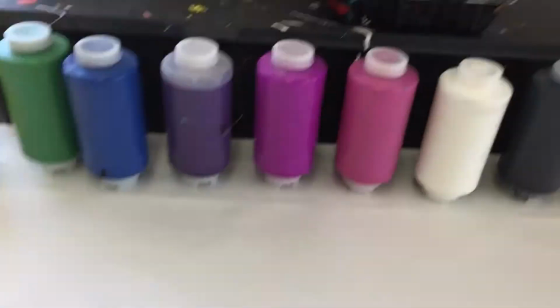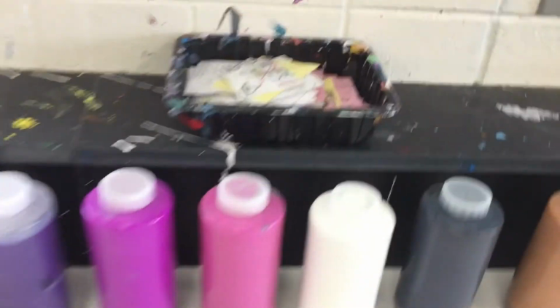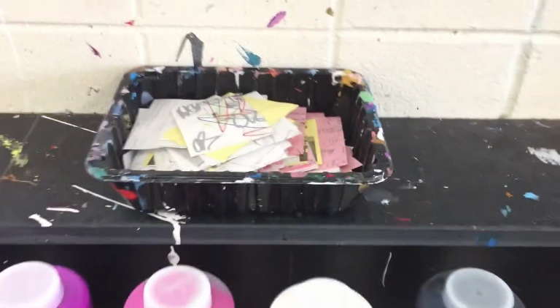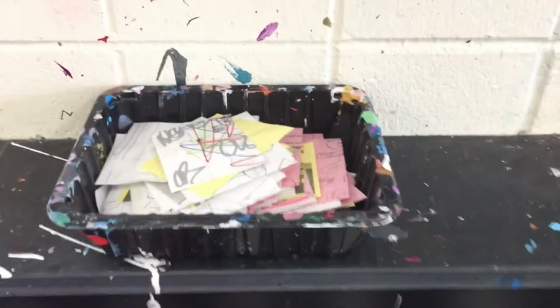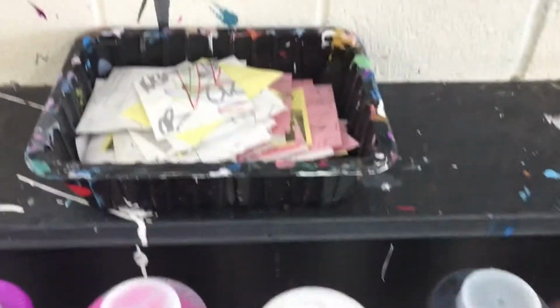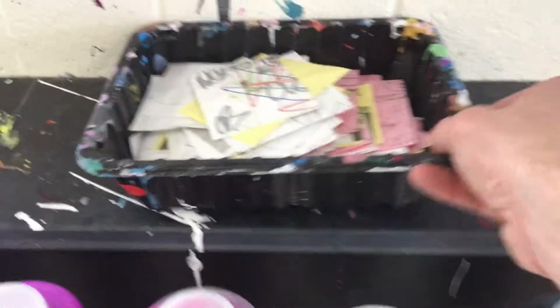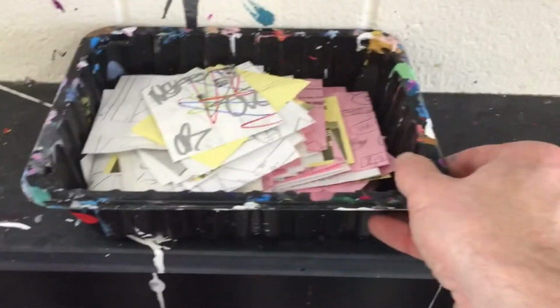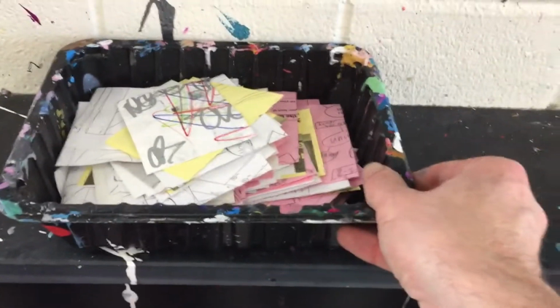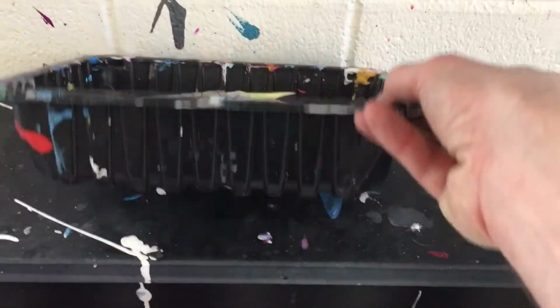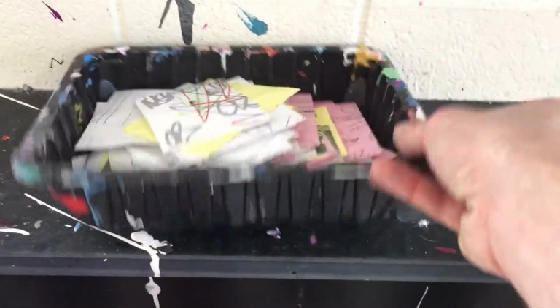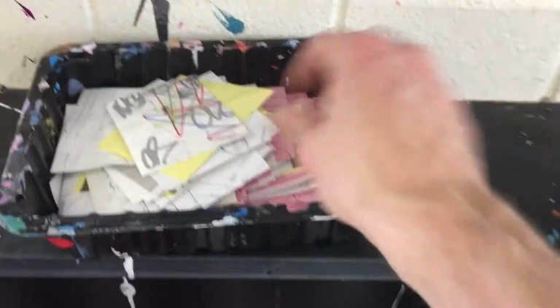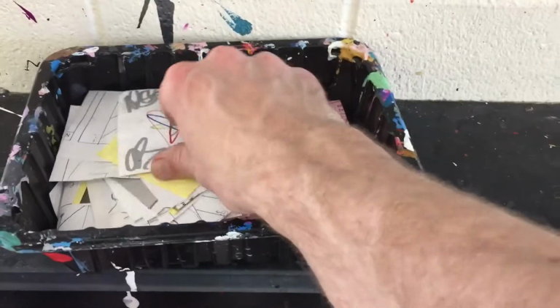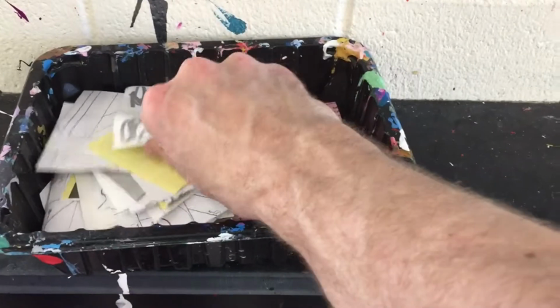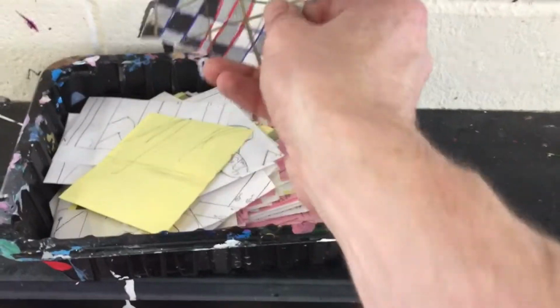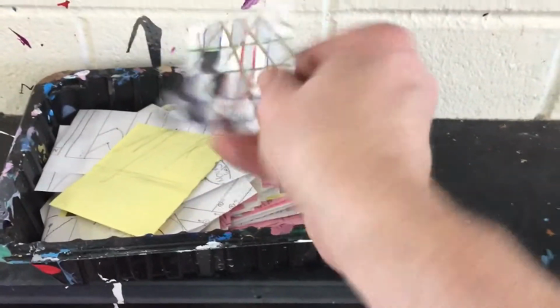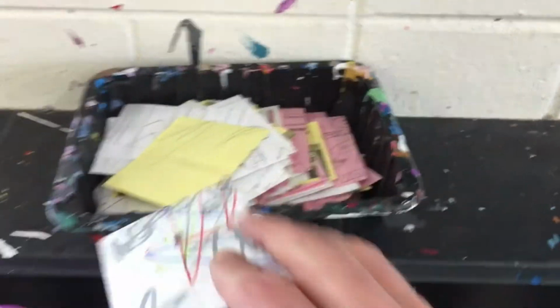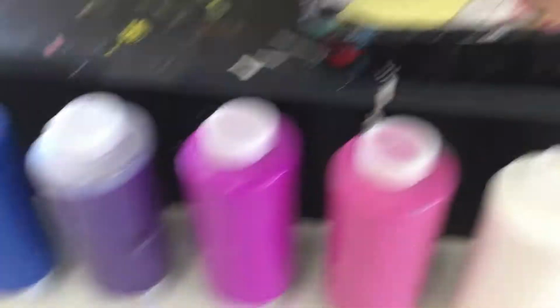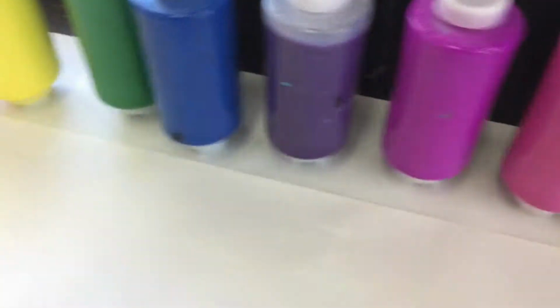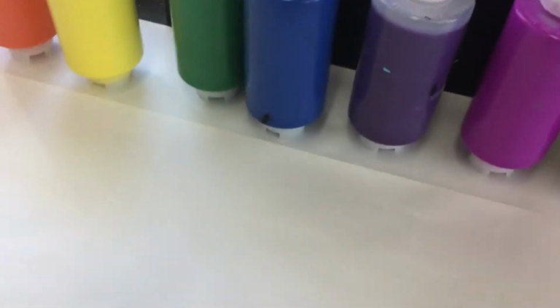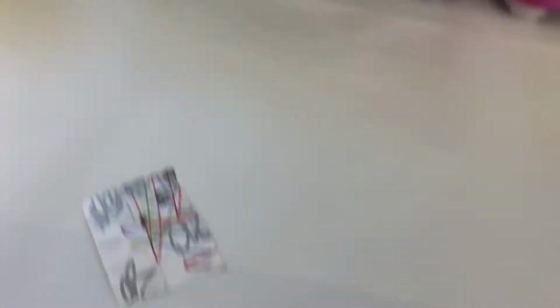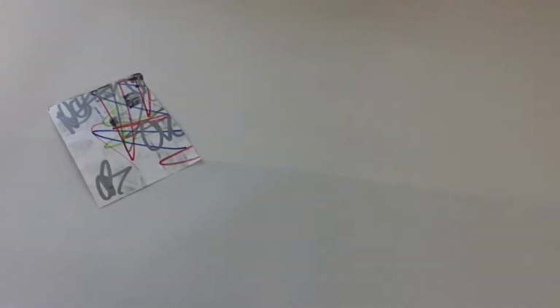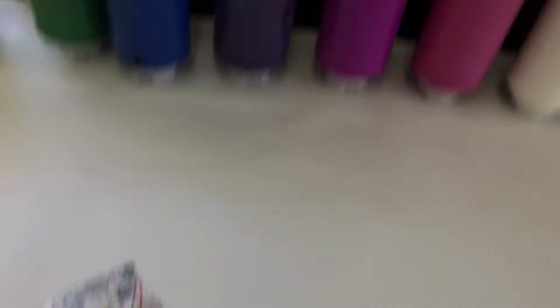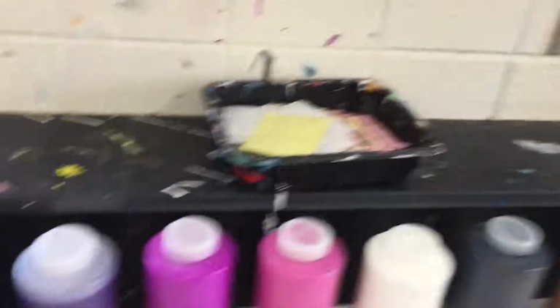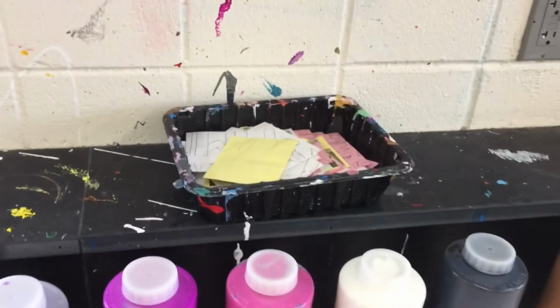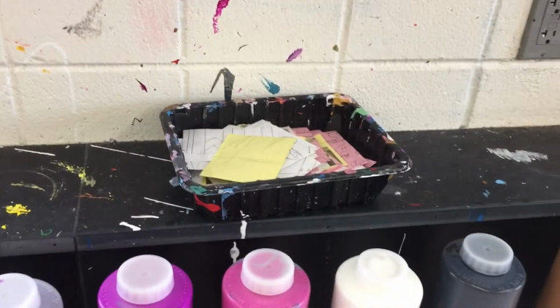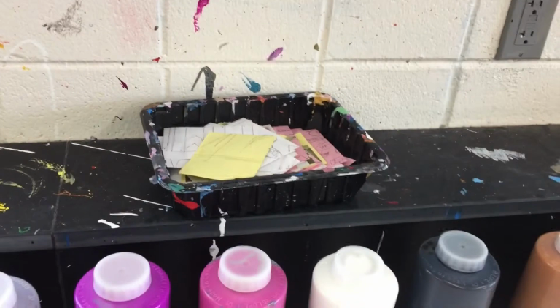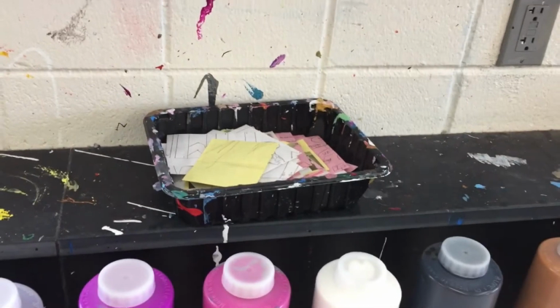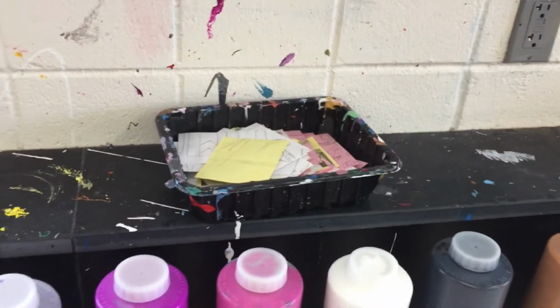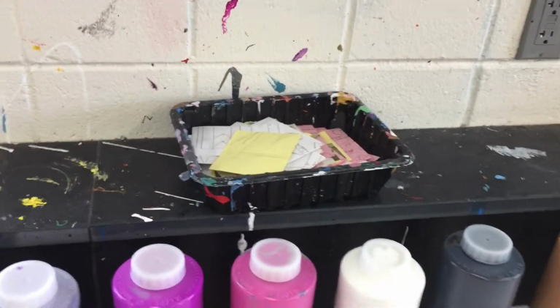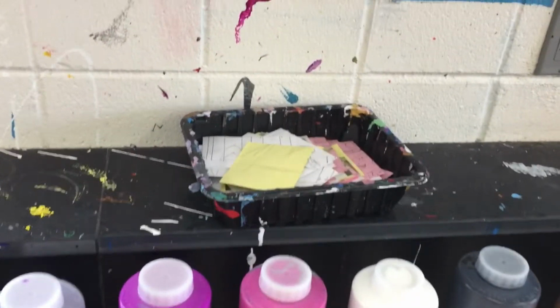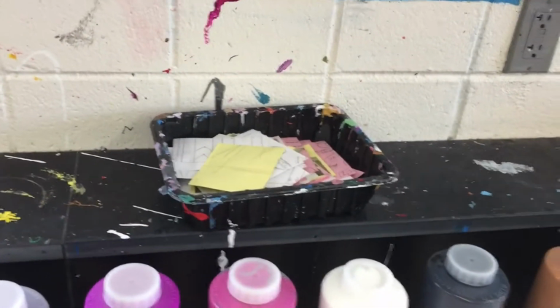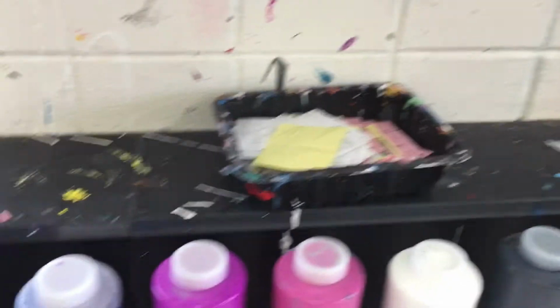First thing you're going to need is a little paint tray. Right in this little black container here, there are lots of pieces of scrap paper — grab one, that's what you're going to put your paint on. If this container is empty, let me know so I can refill it.